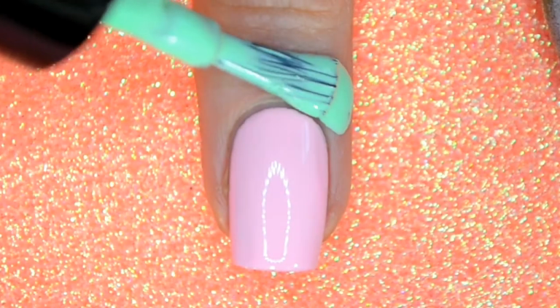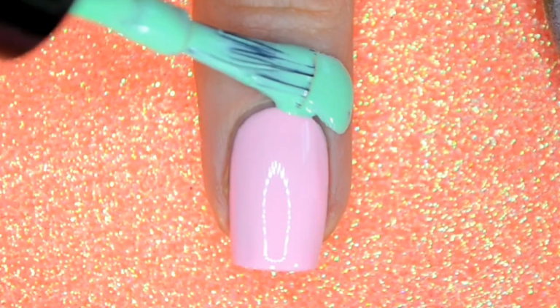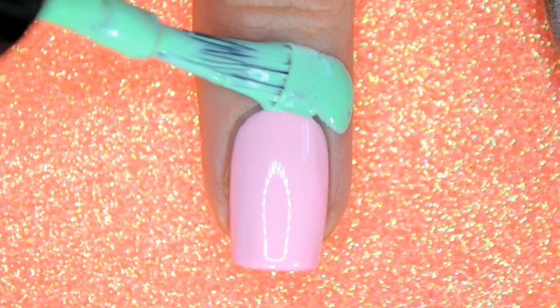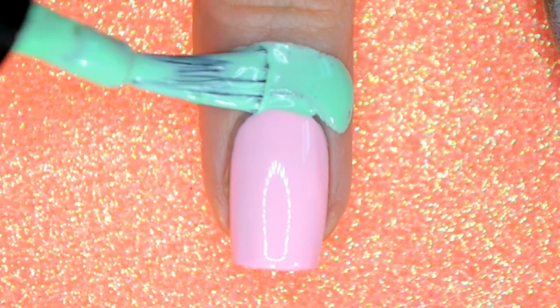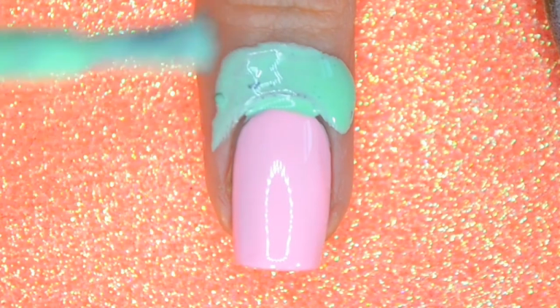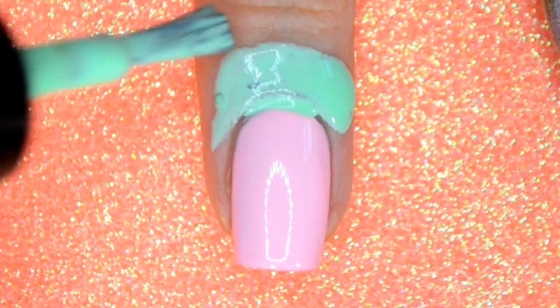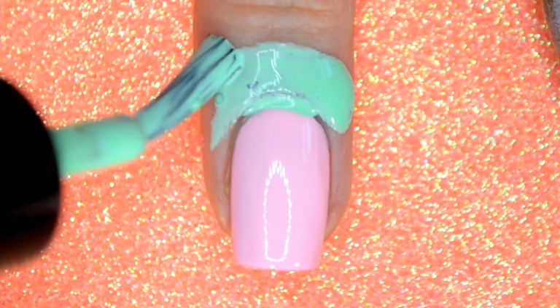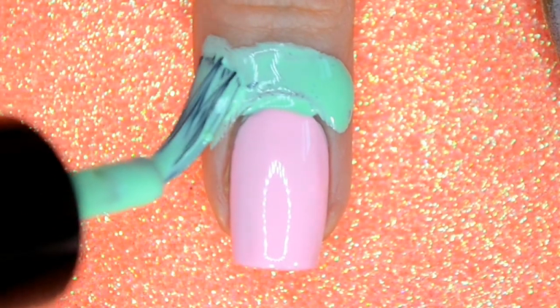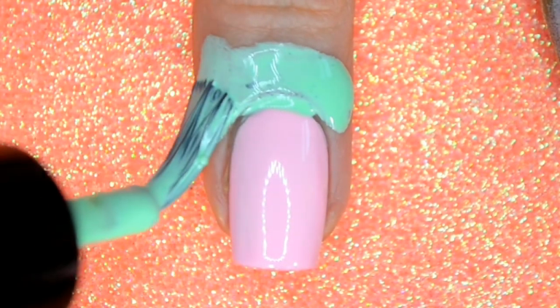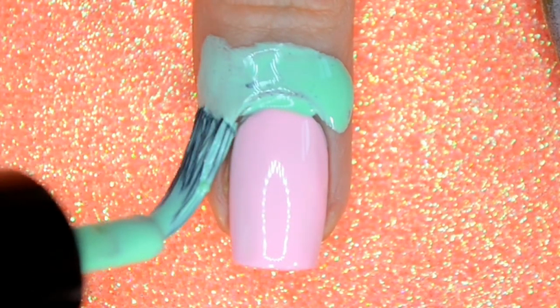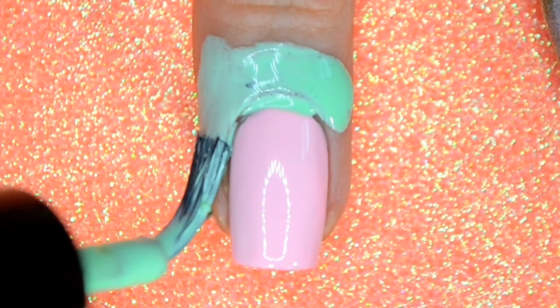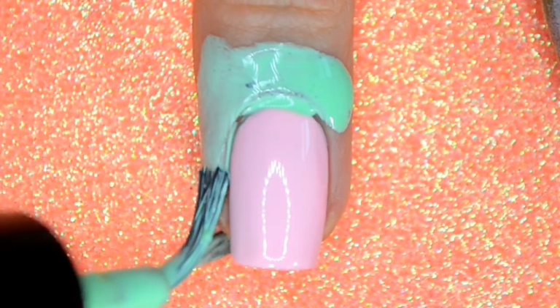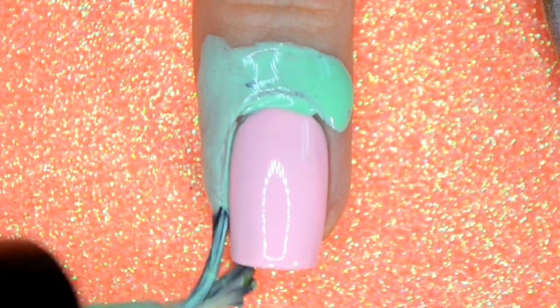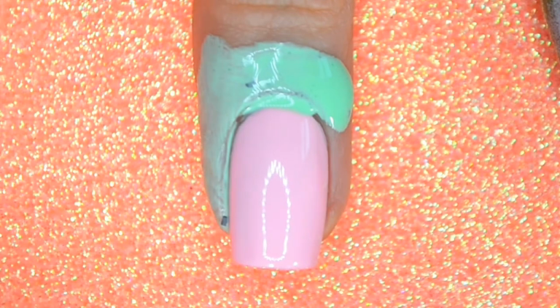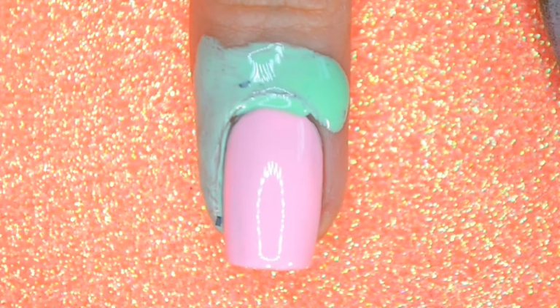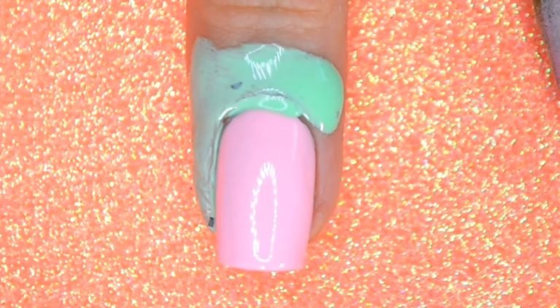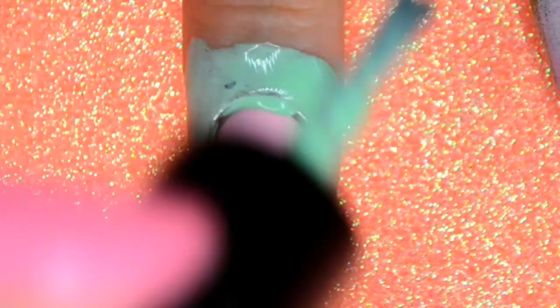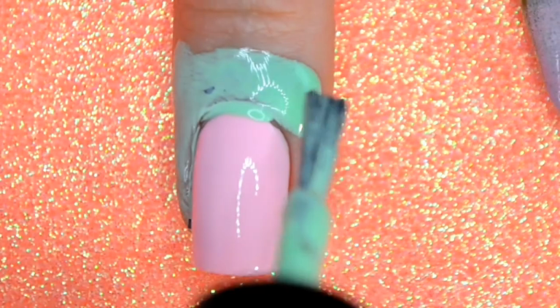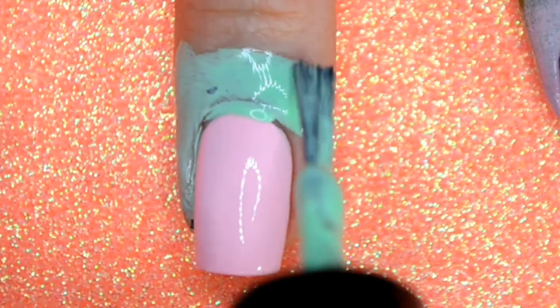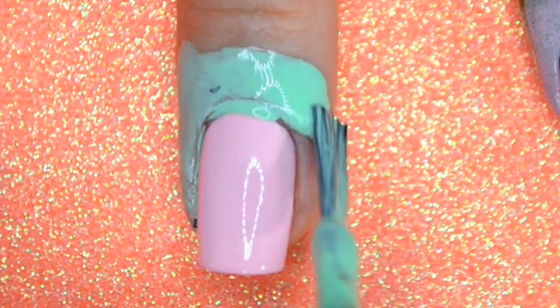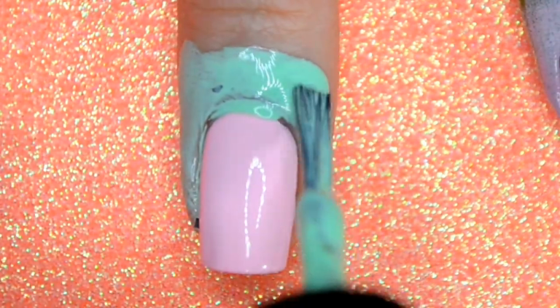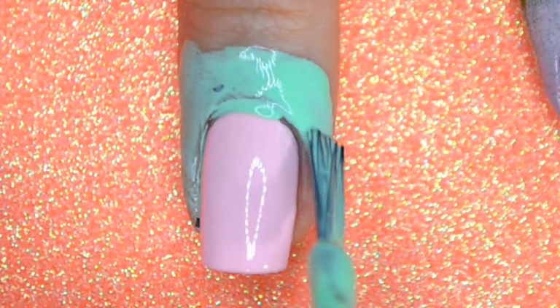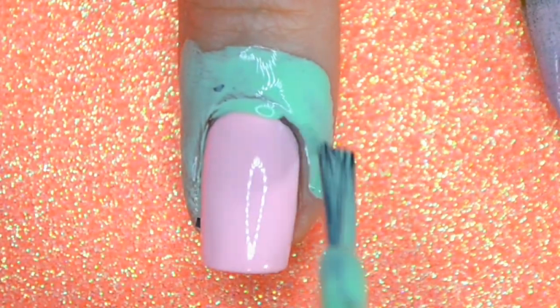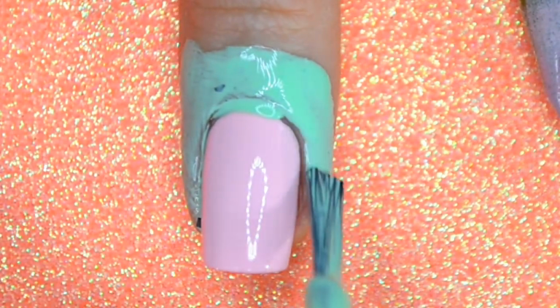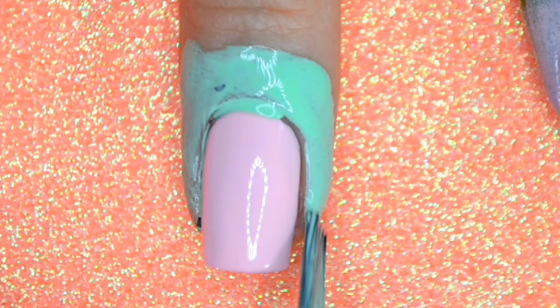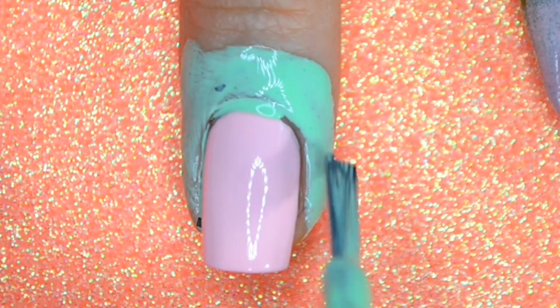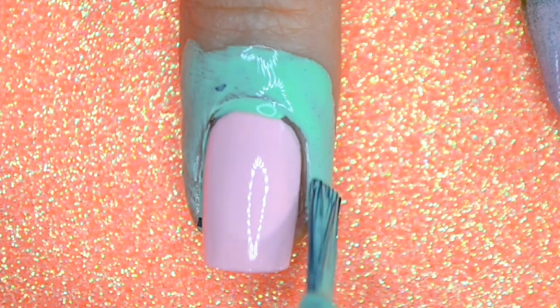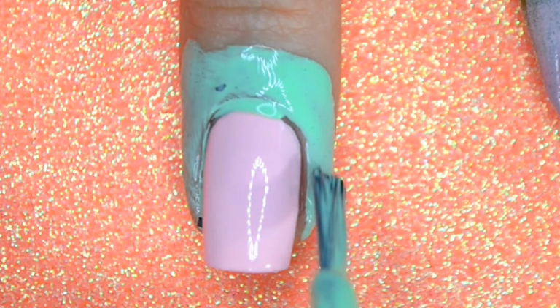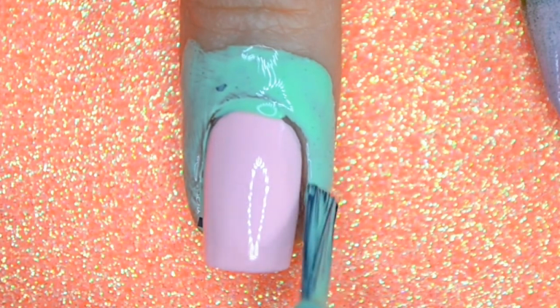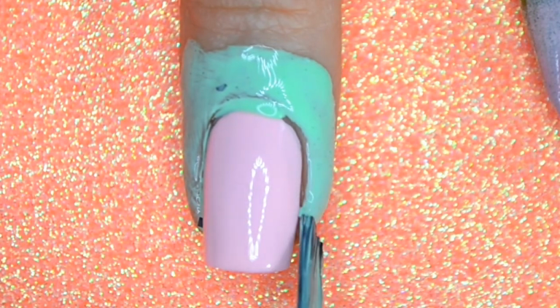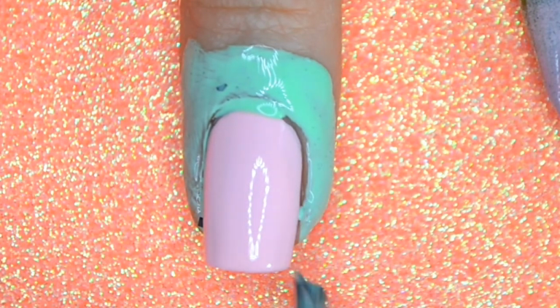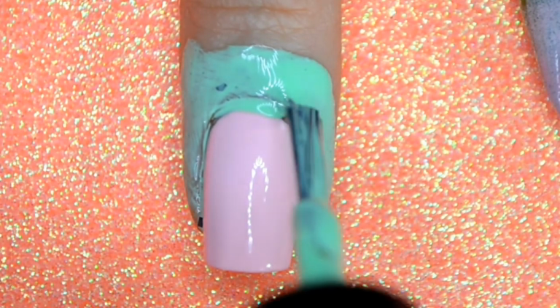I'm going in with a liquid latex barrier — this is Cuticula's Pear Martini scent. If you don't have latex, don't worry about it; you can use tape. You don't have to use anything, it just makes the cleanup process a whole lot easier. I will have this linked below for you guys.